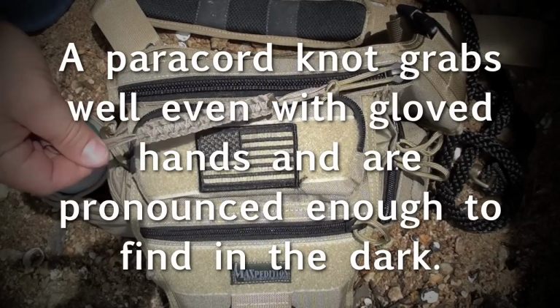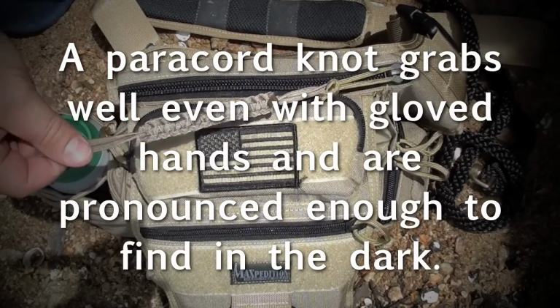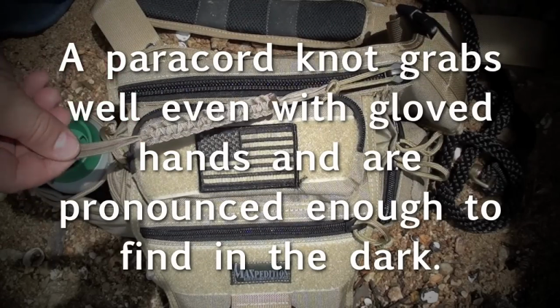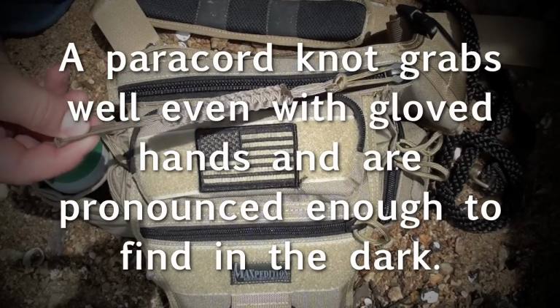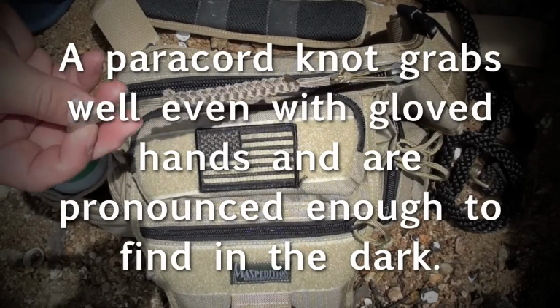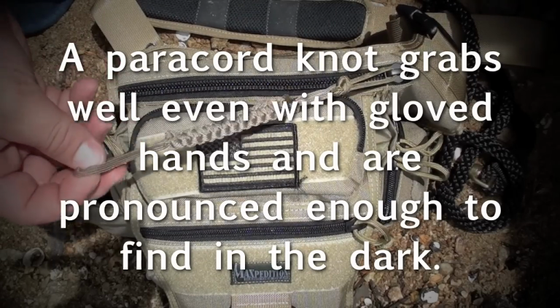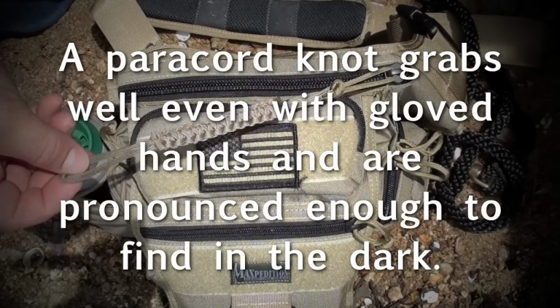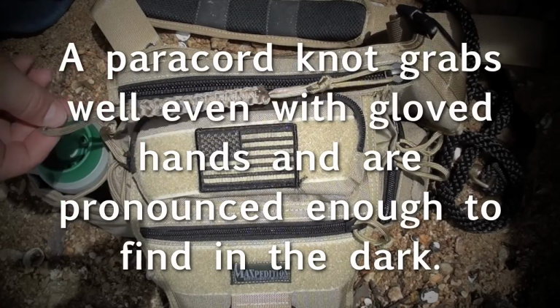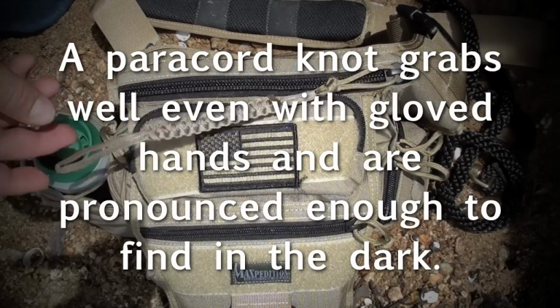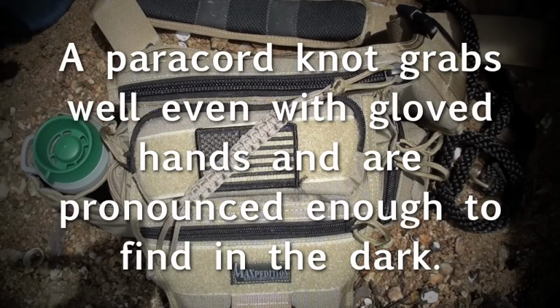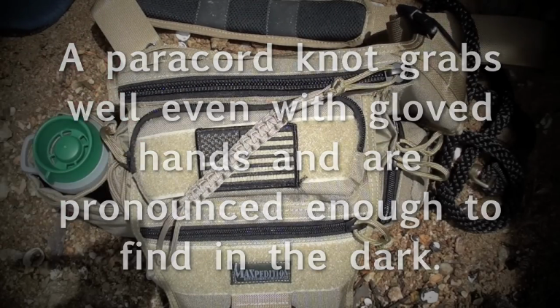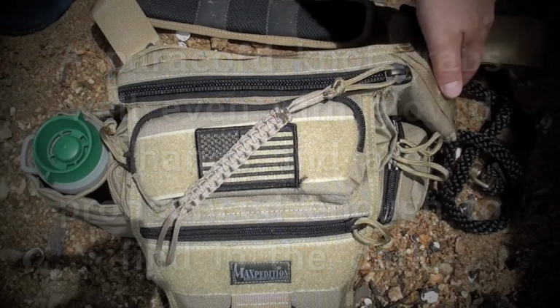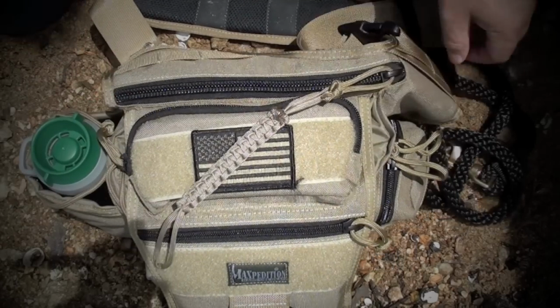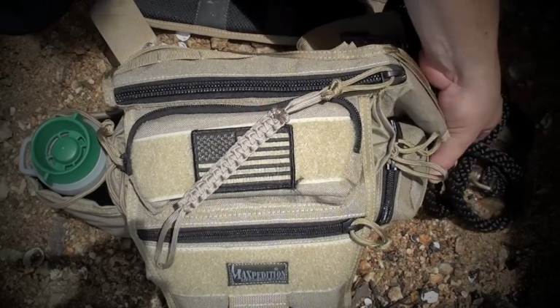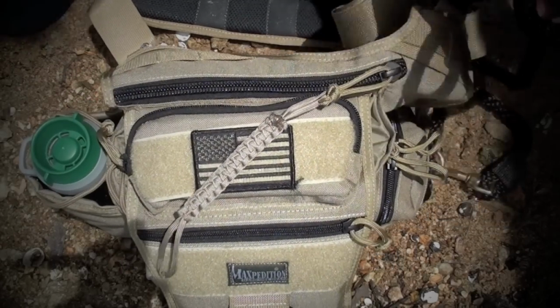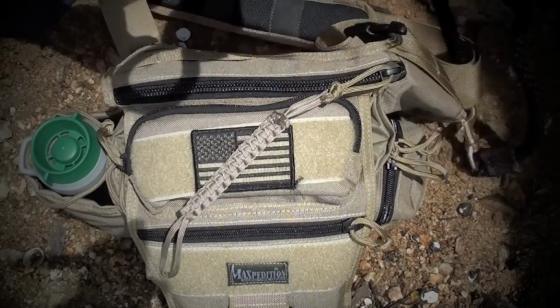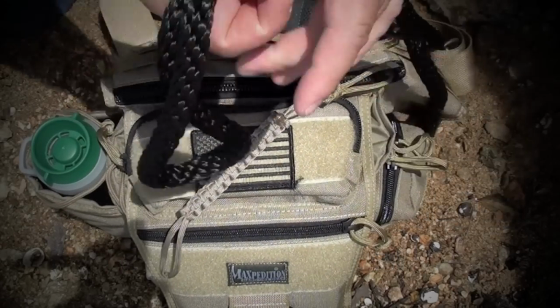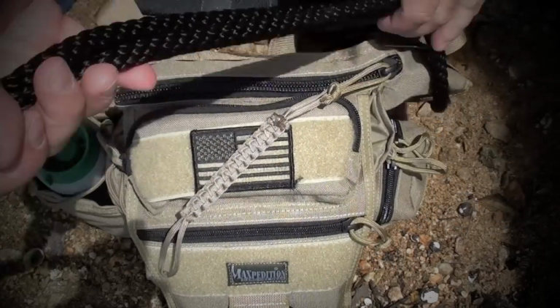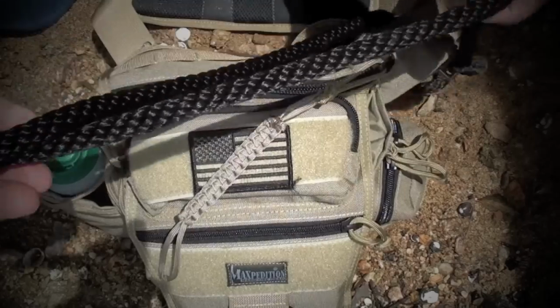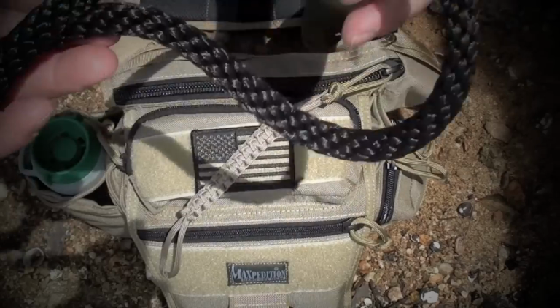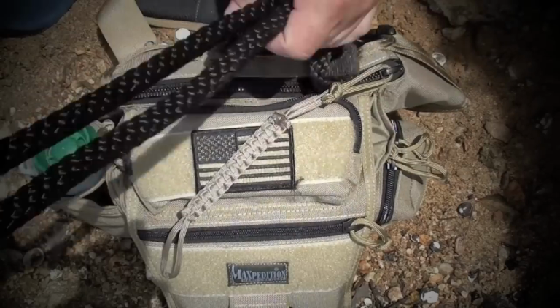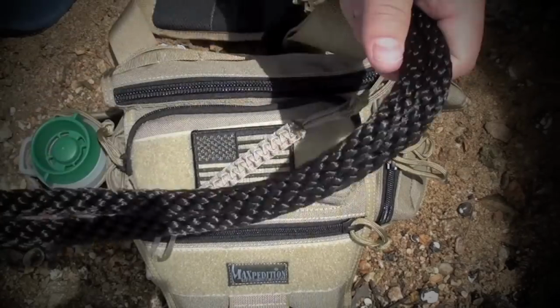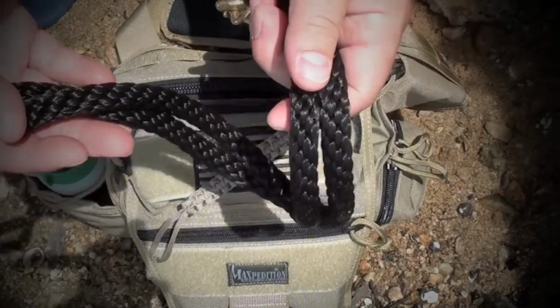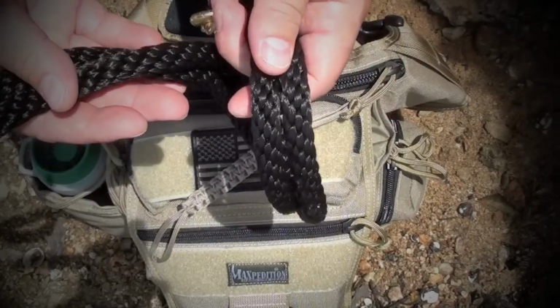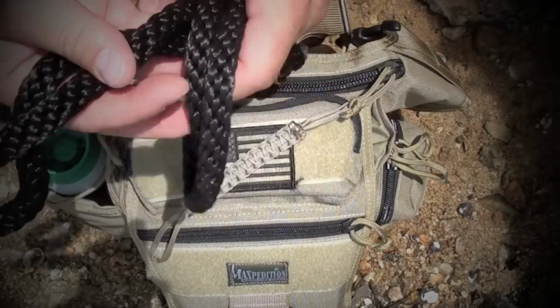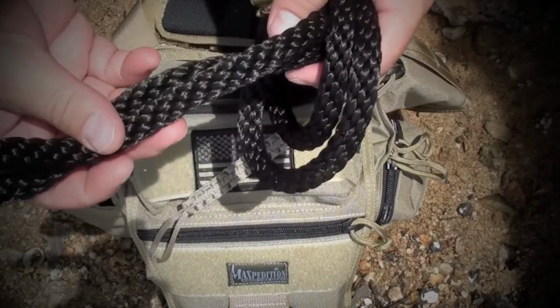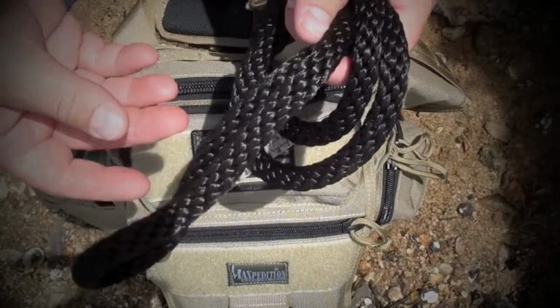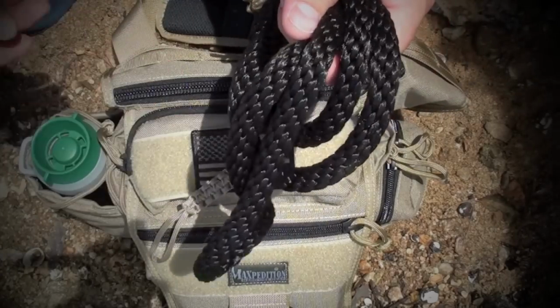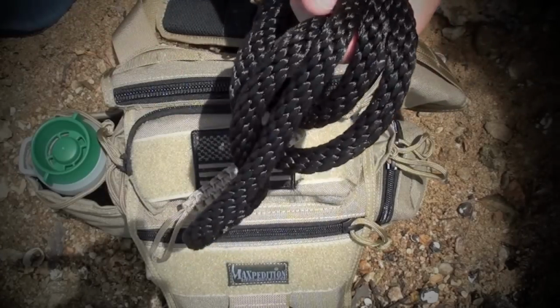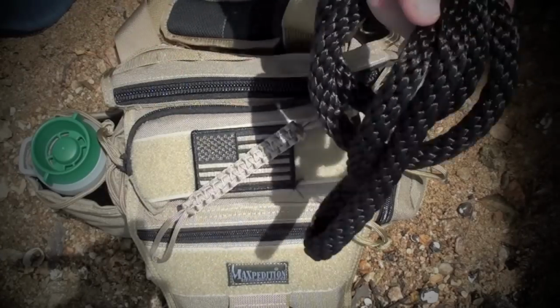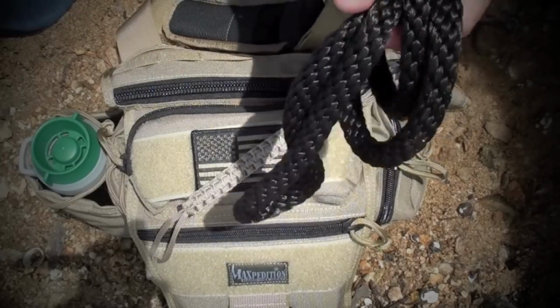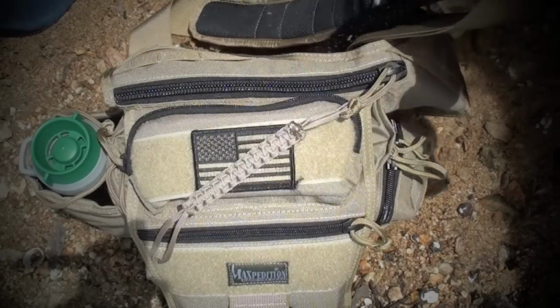A little piece of paracord here from Looking For Marbles. And here's the leash that the Suburban Sentinel sent me for Spartan as well. Really nice.